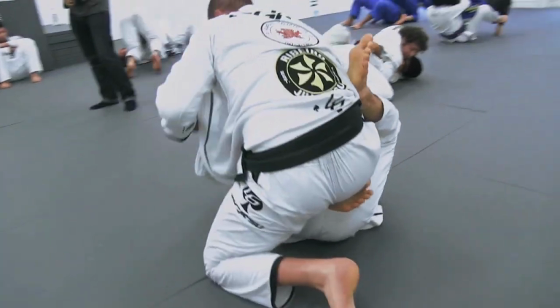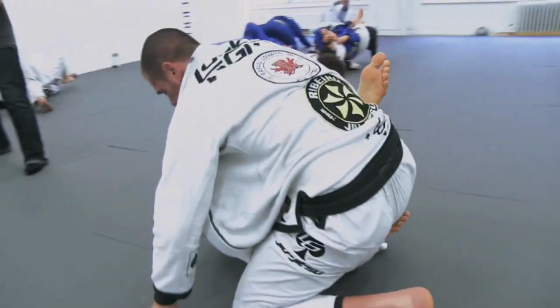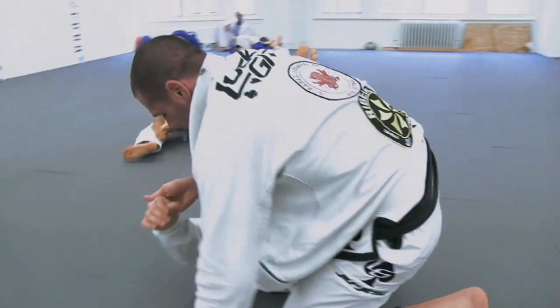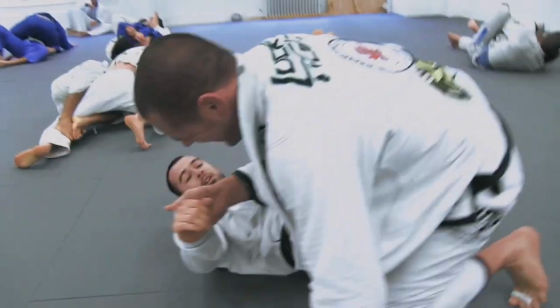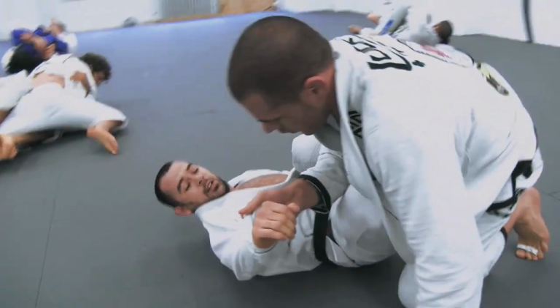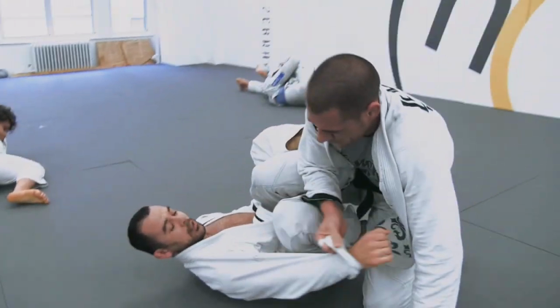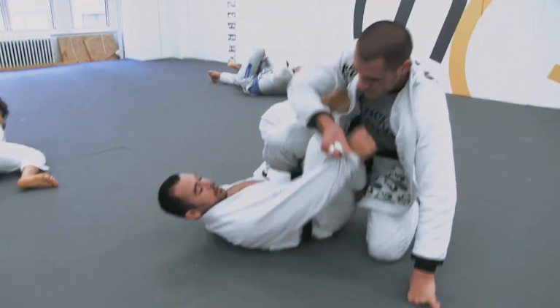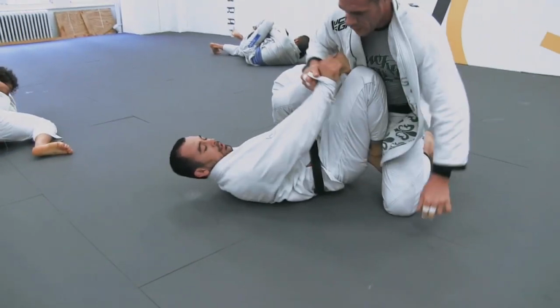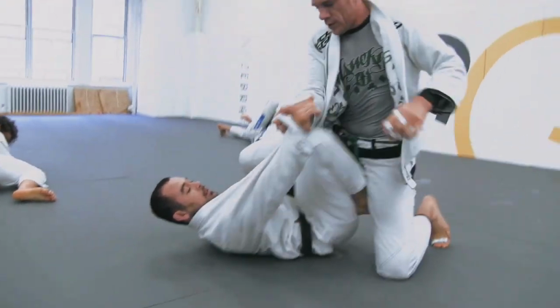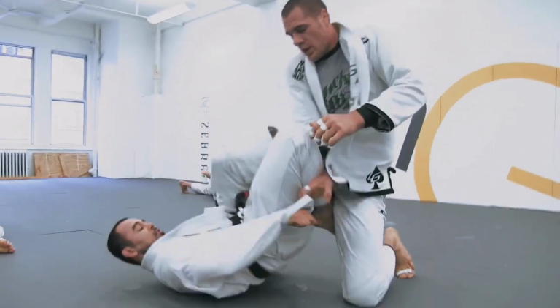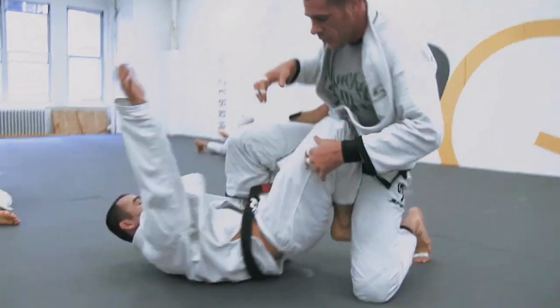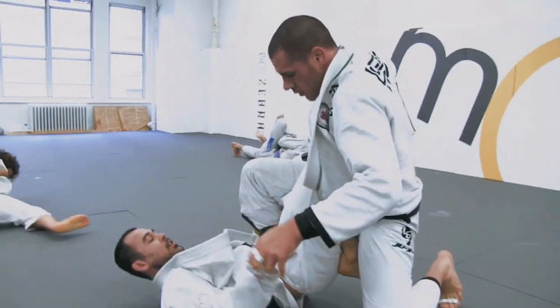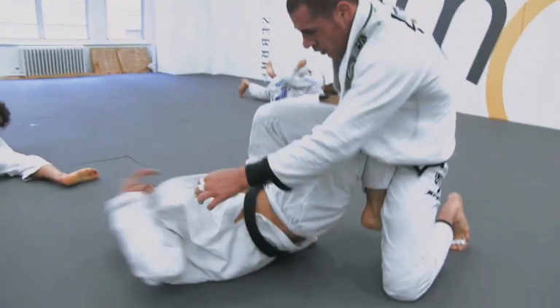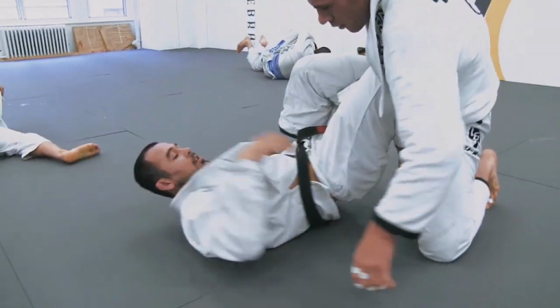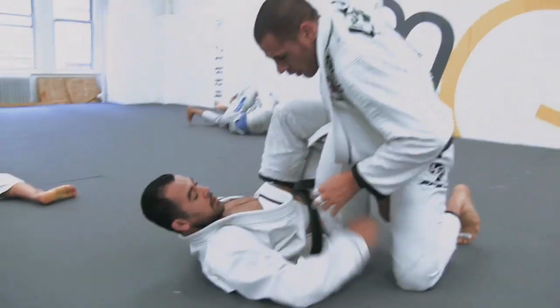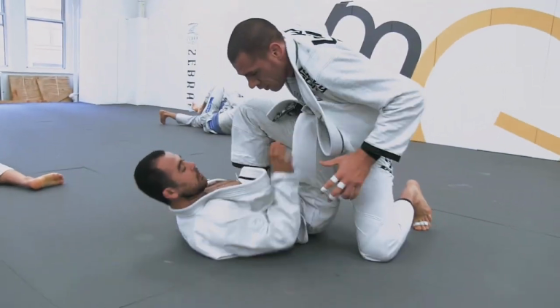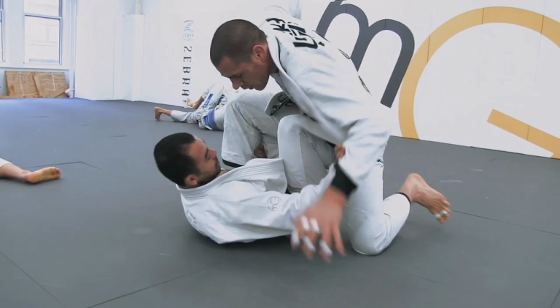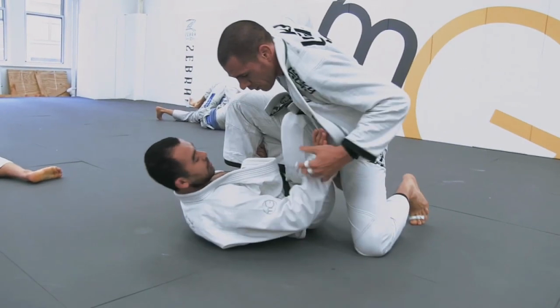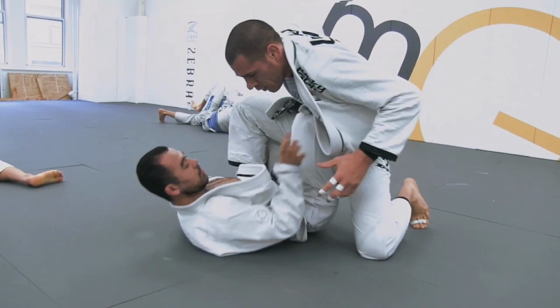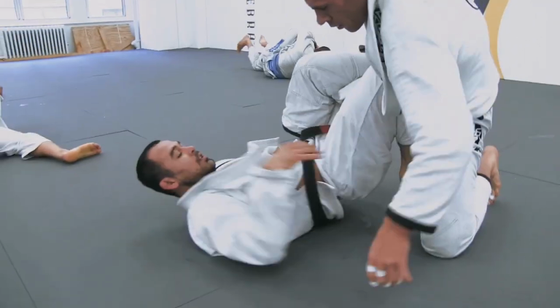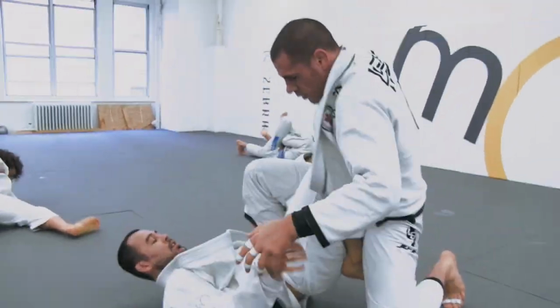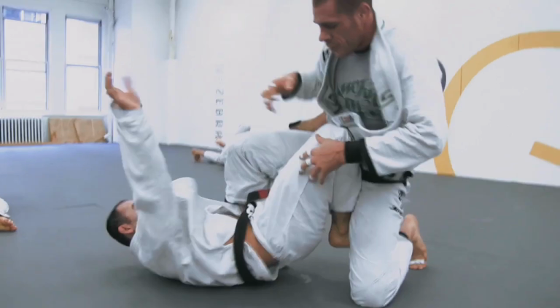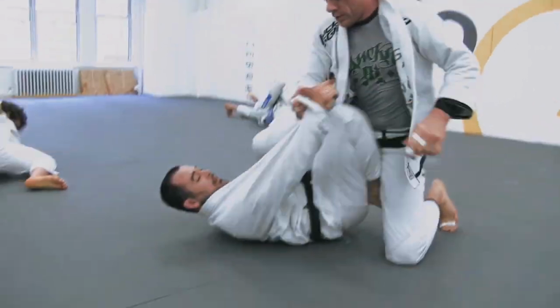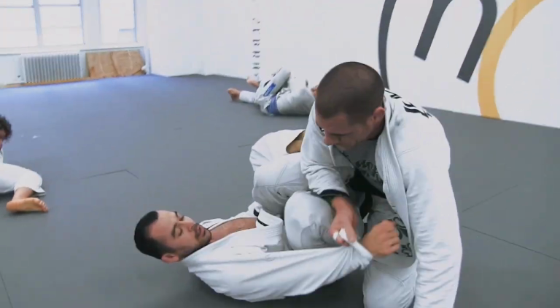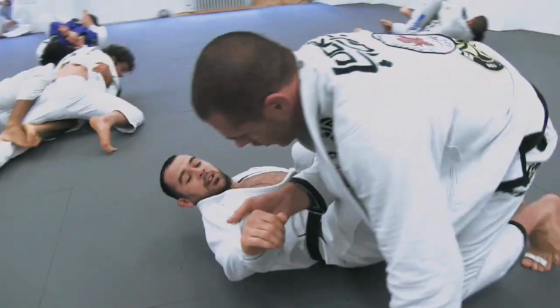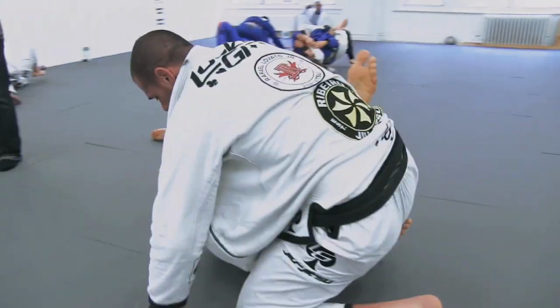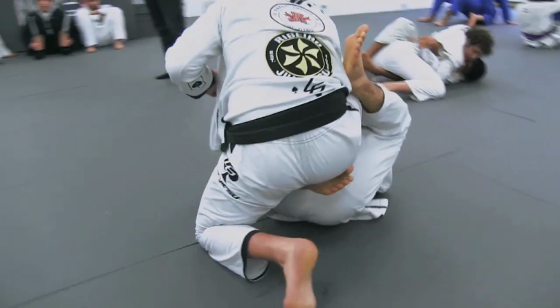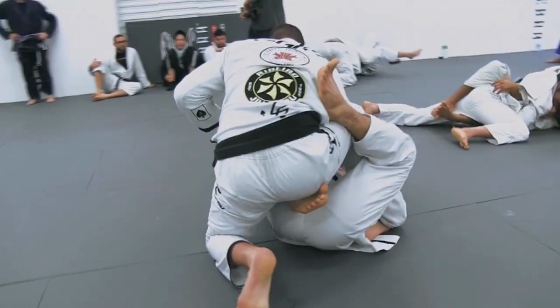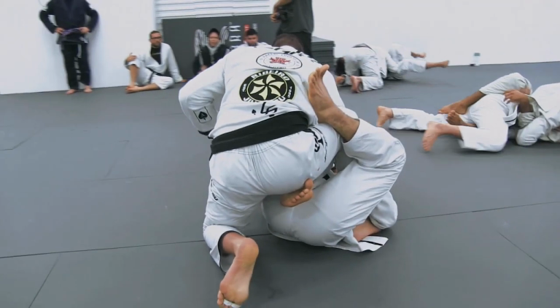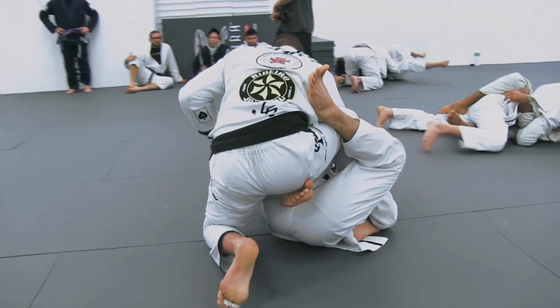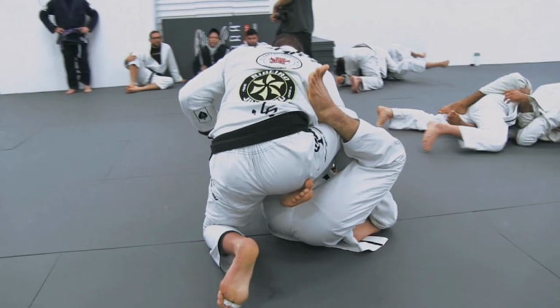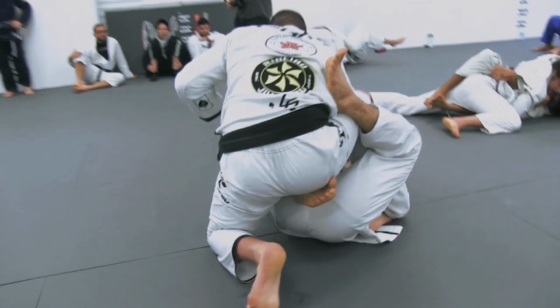As the camera pans around, it looks like they're restarting. Rafael has made a really problematic grip for X guard, one leg X guard. Let's look at how Marcelo solves that problem and breaks the grip.